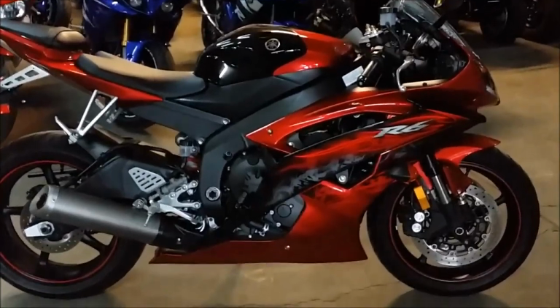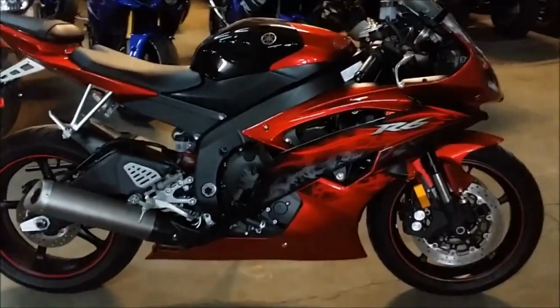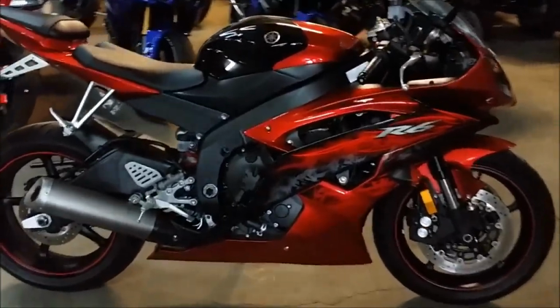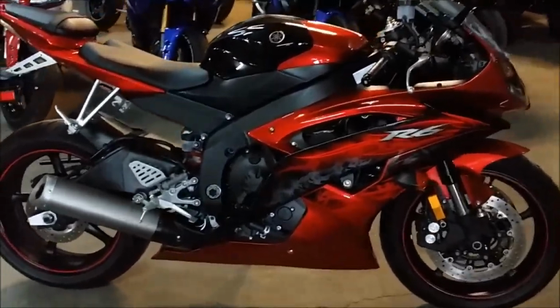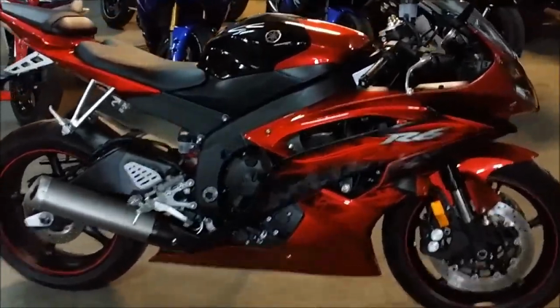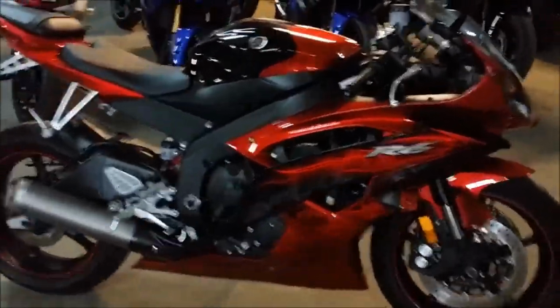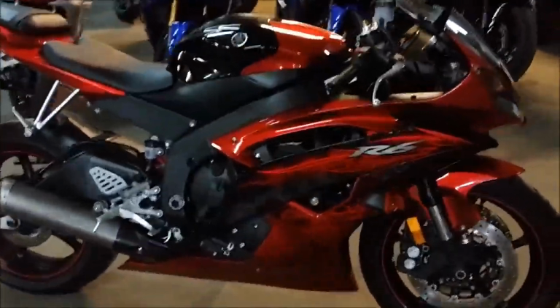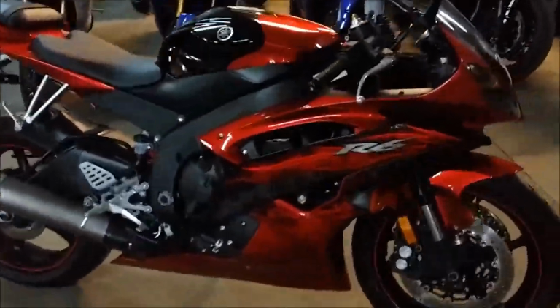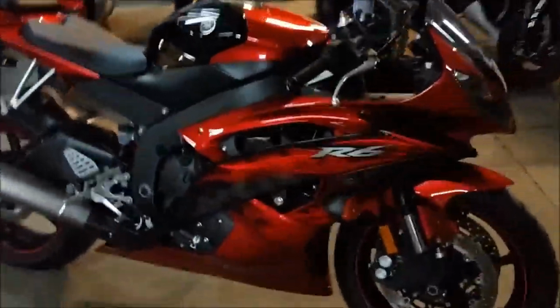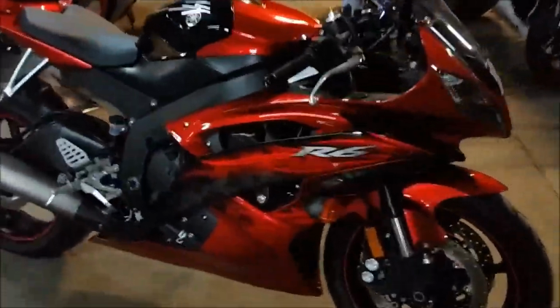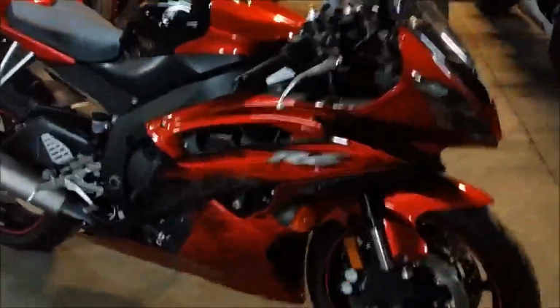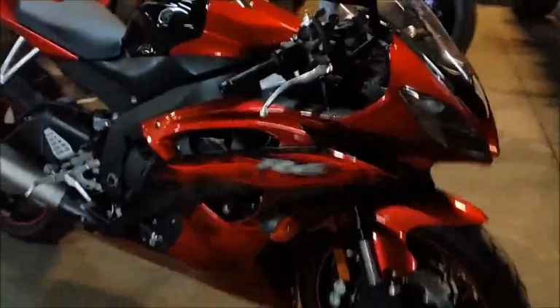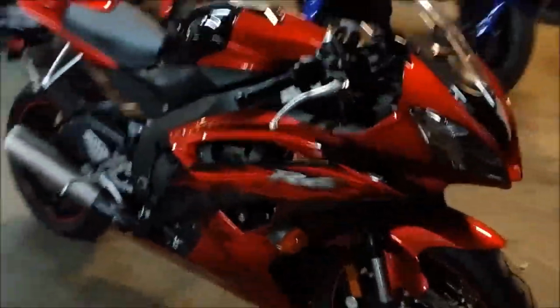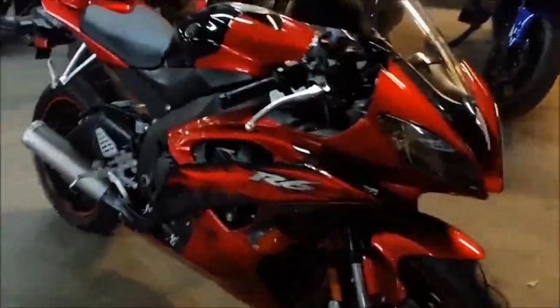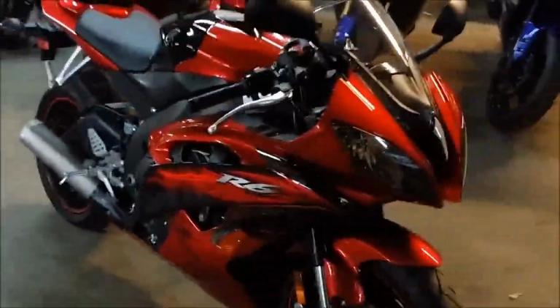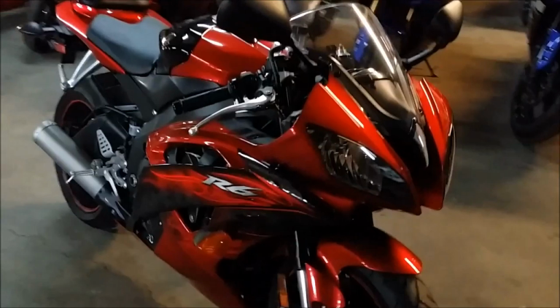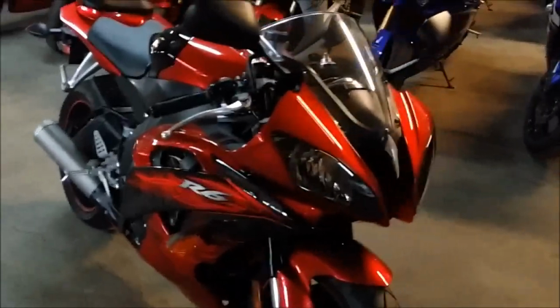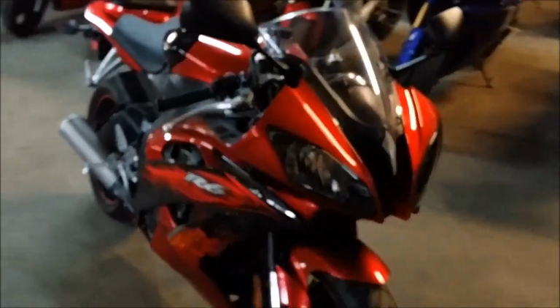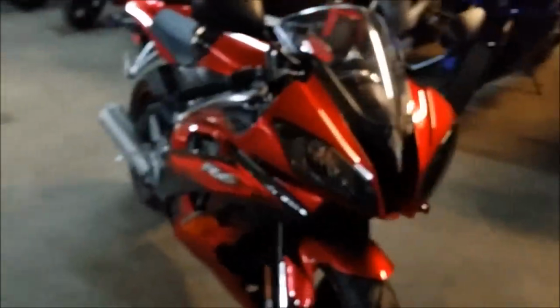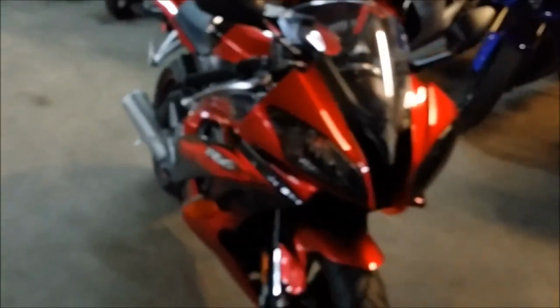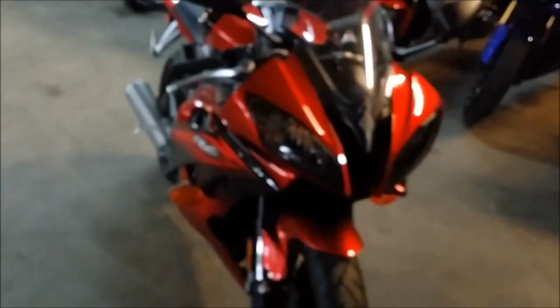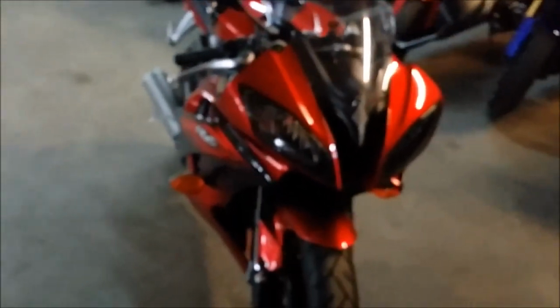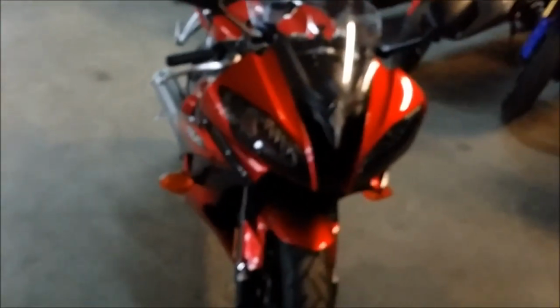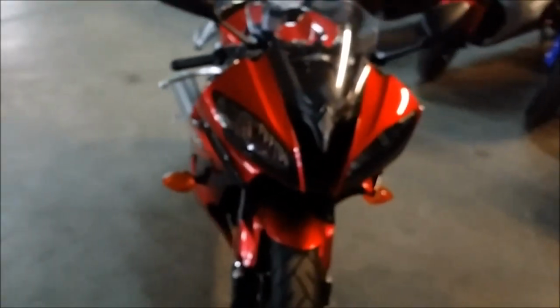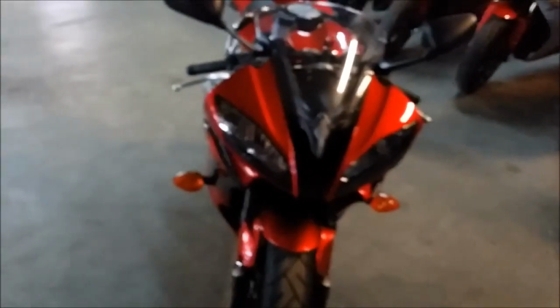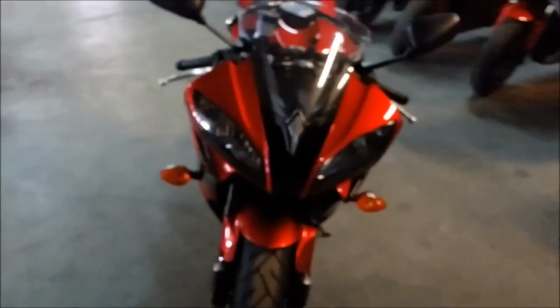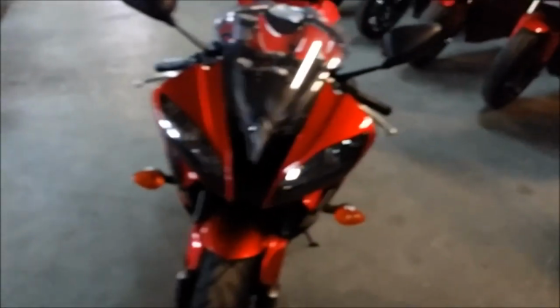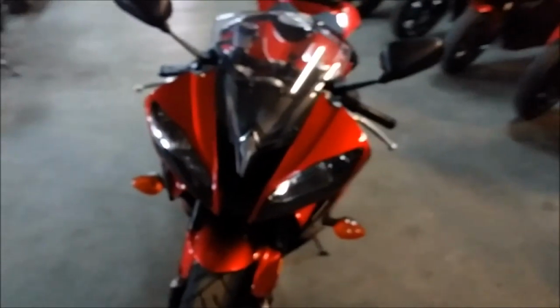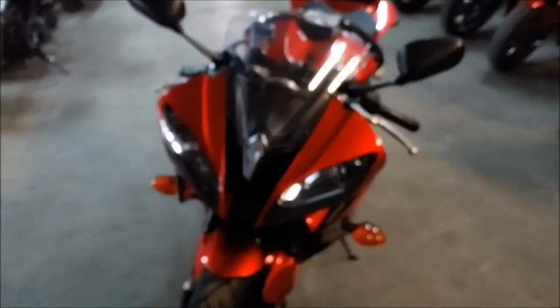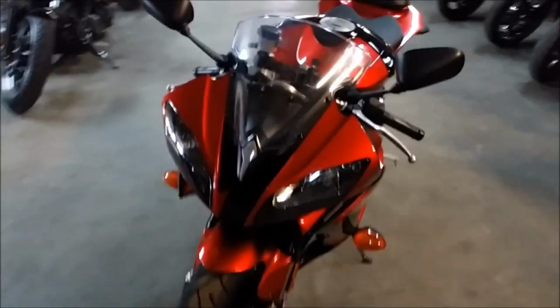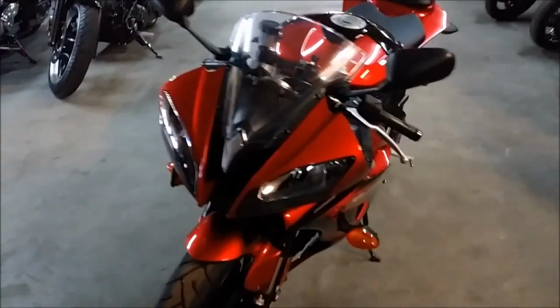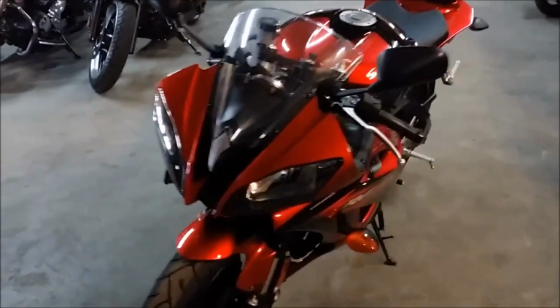Here at Approval Powersports, we have about 400 used bikes in our showroom at all times. We have a 2011 used Yamaha R6 for sale with only 2,236 miles.